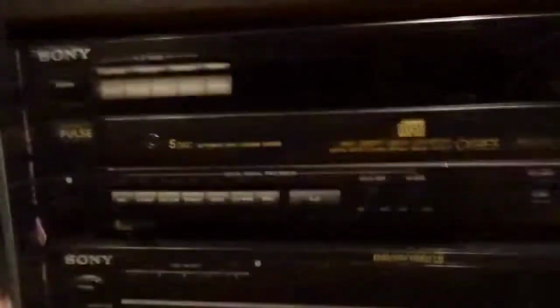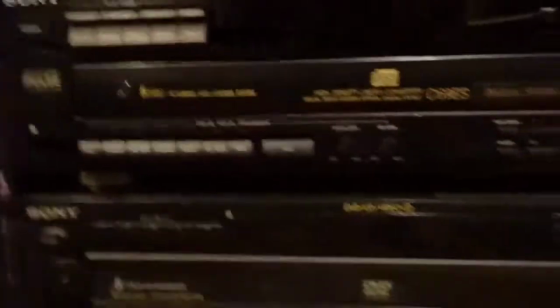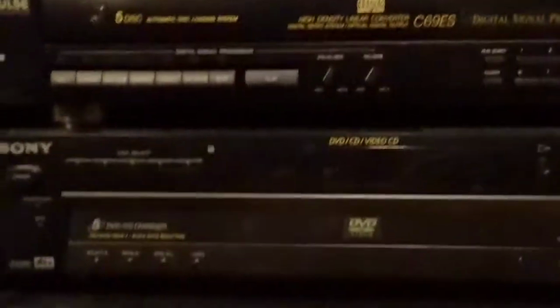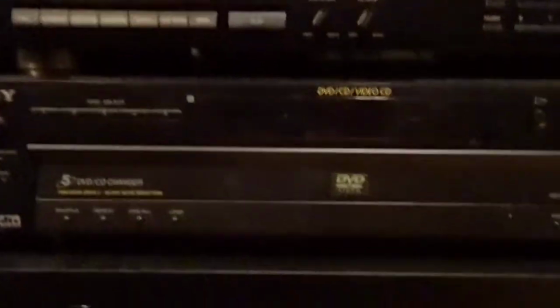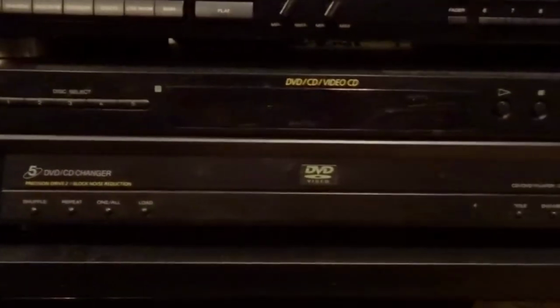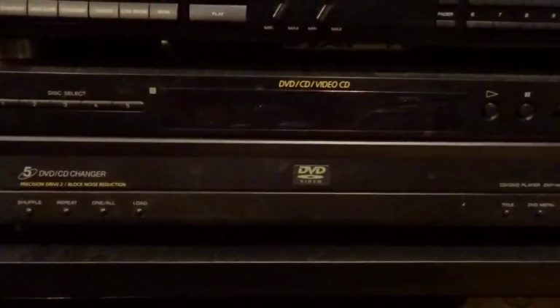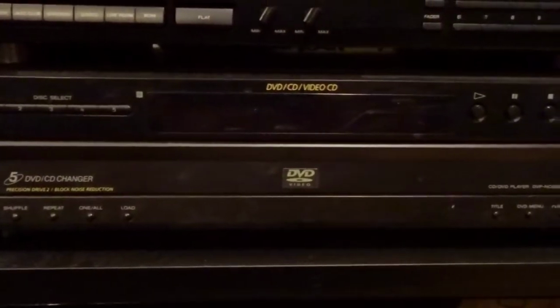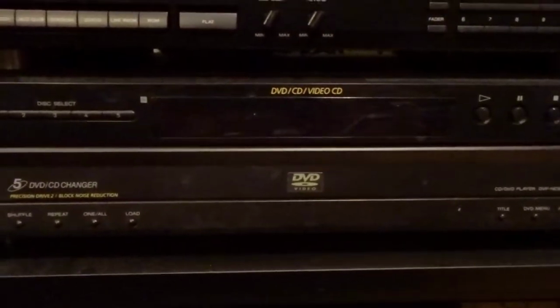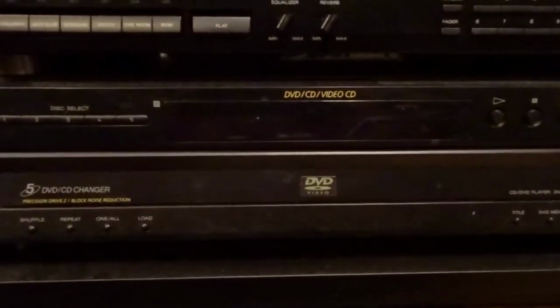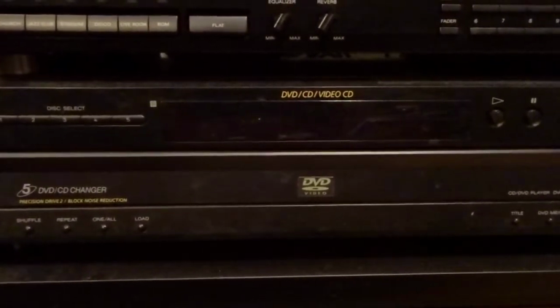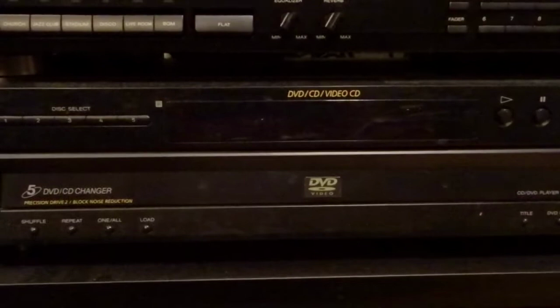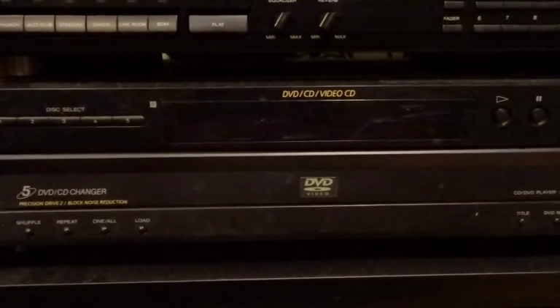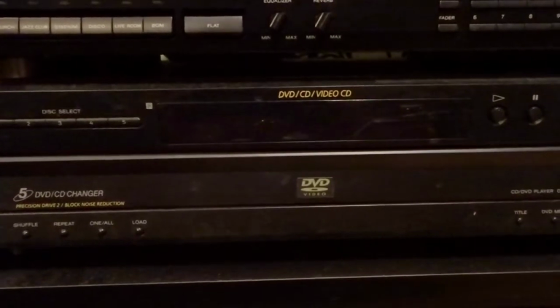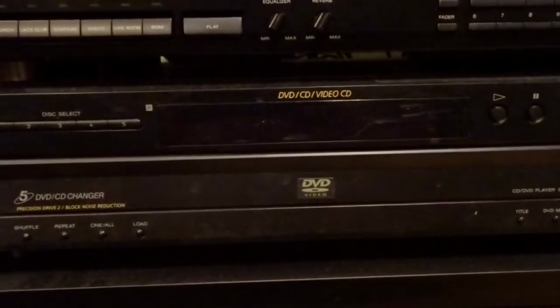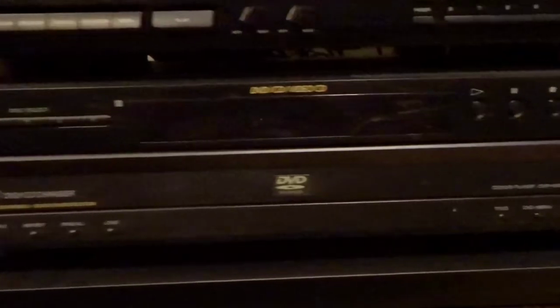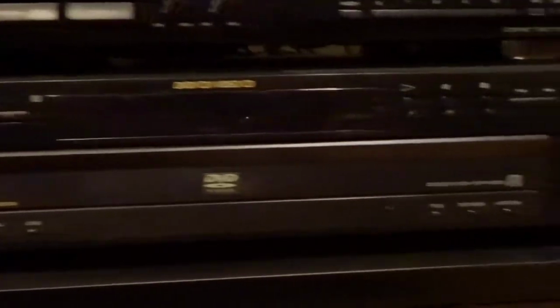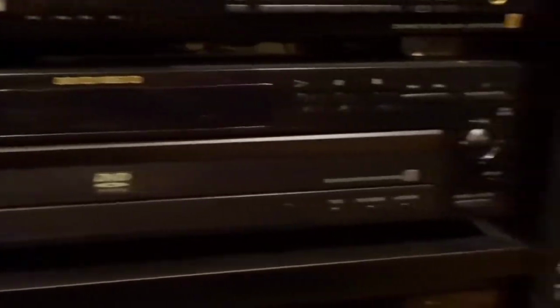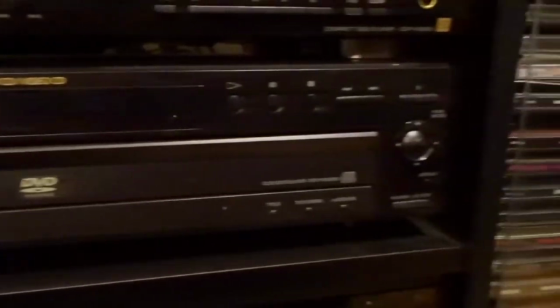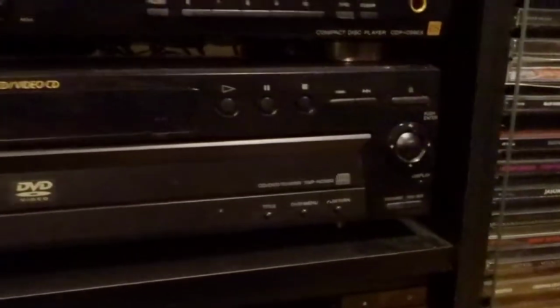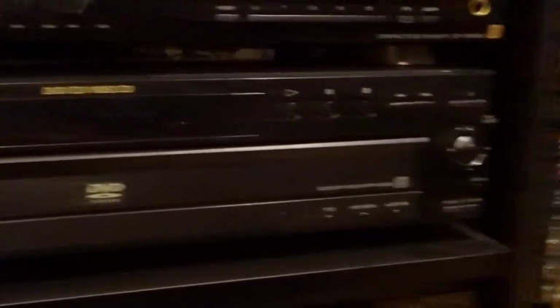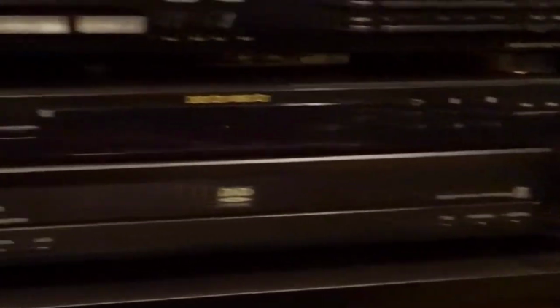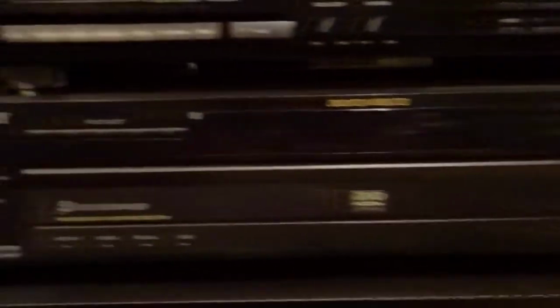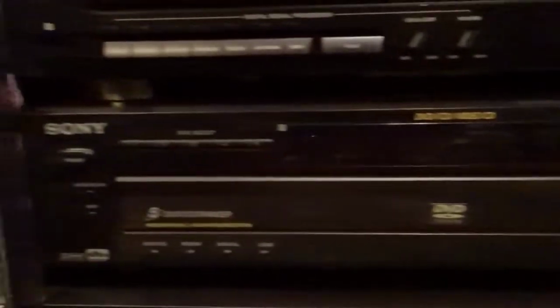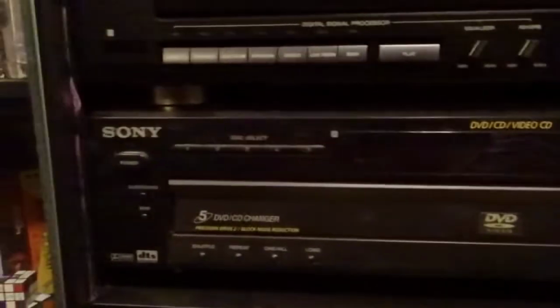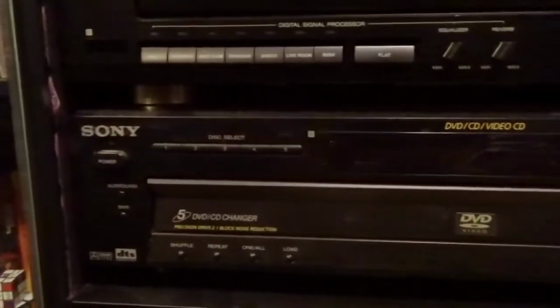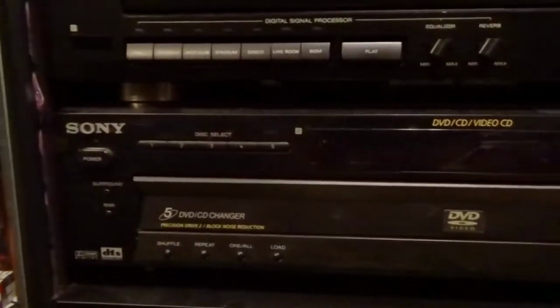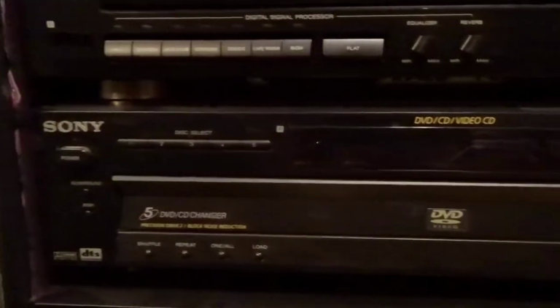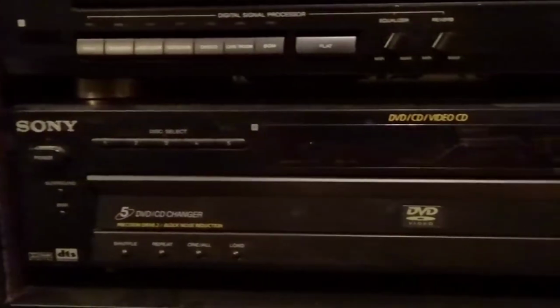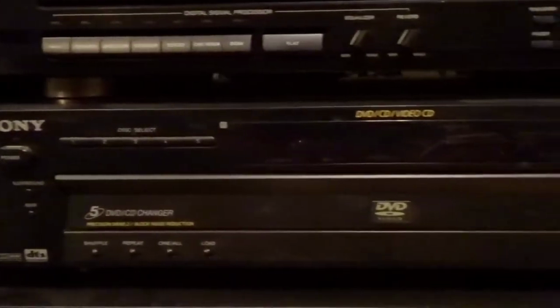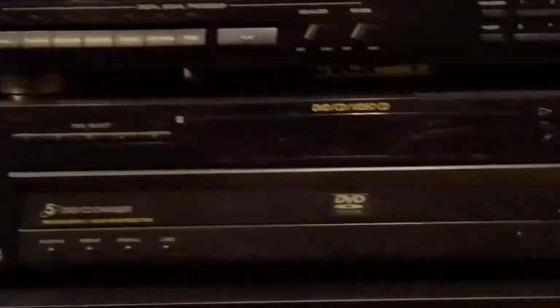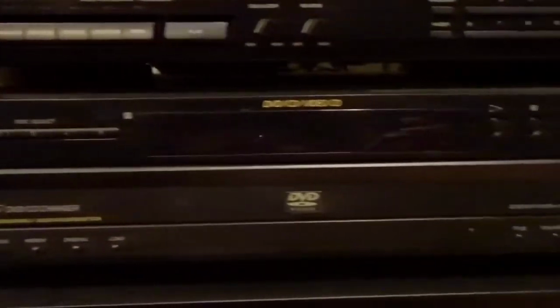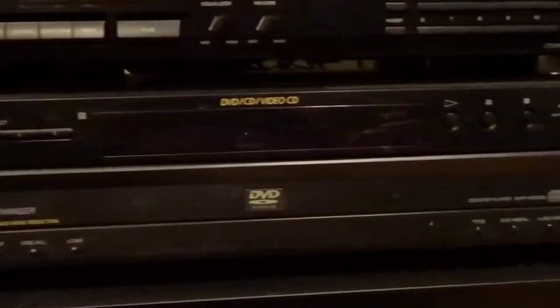And then here next we have the DVD player. It's the DVP-NC600. It's just a basic DVD changer — does CDs, DVDs.